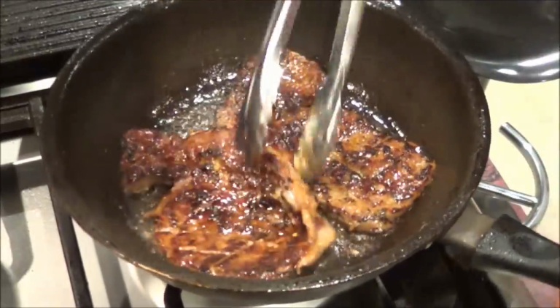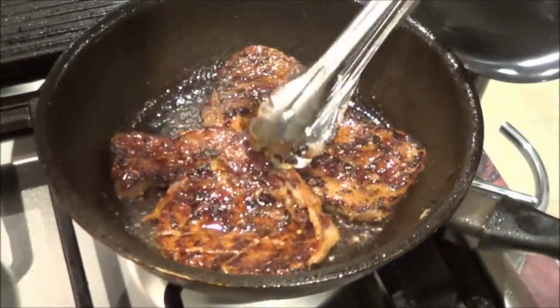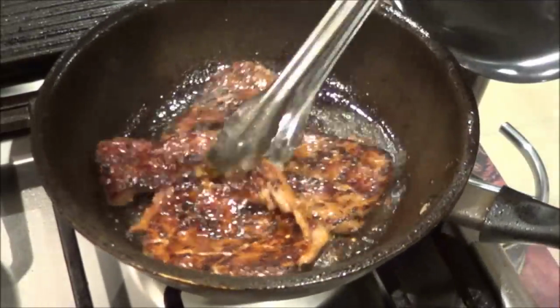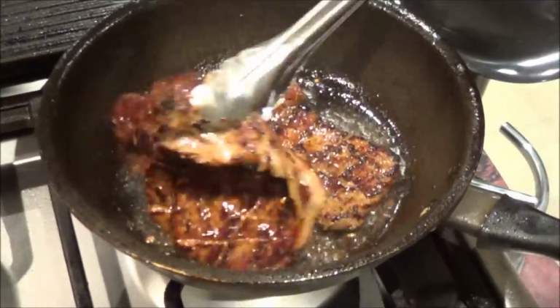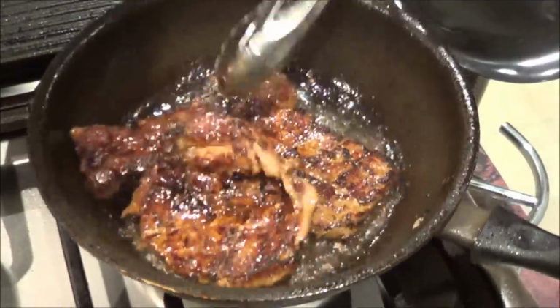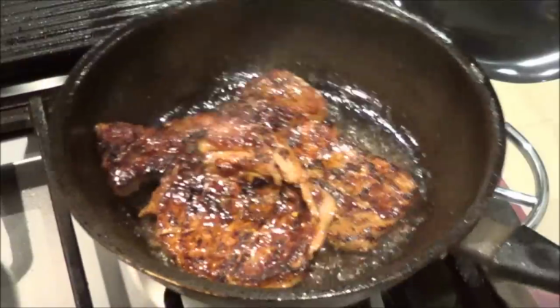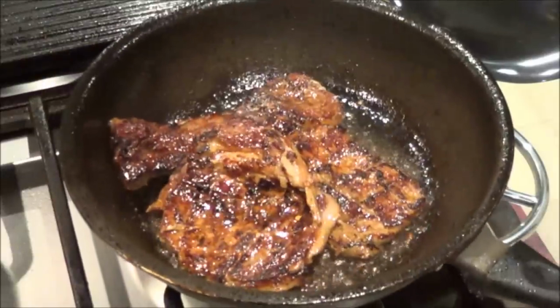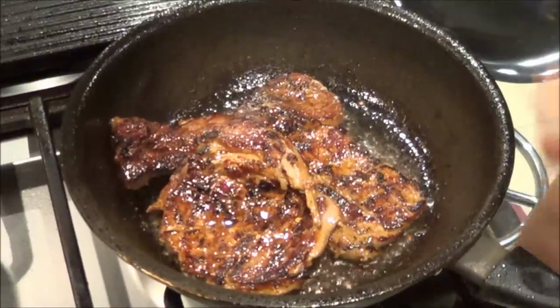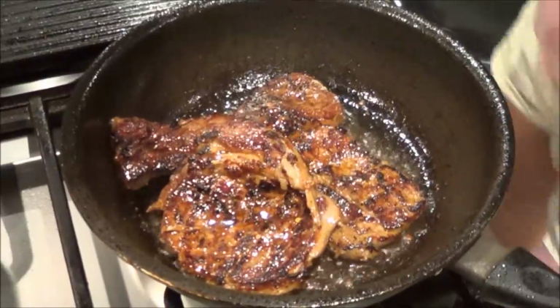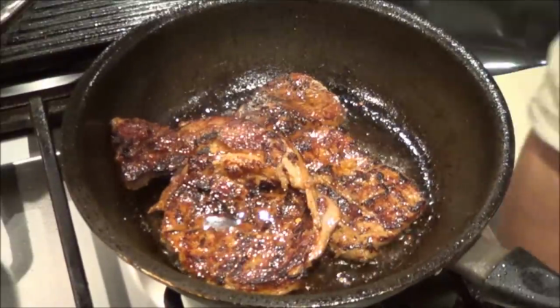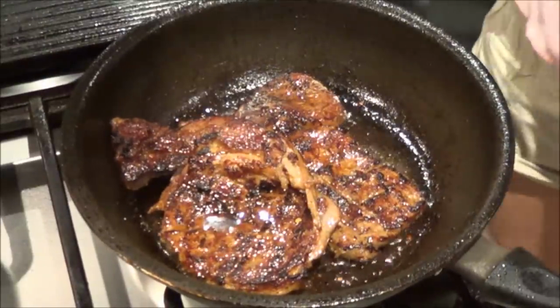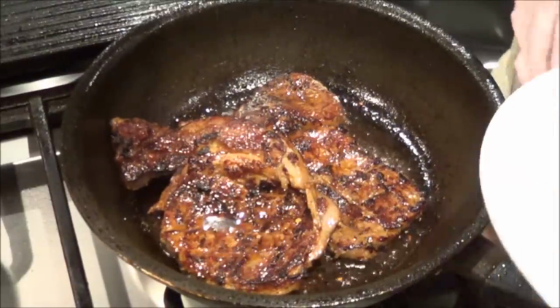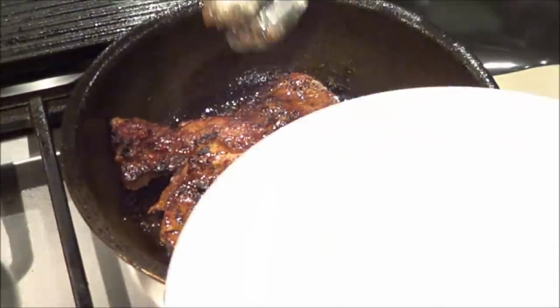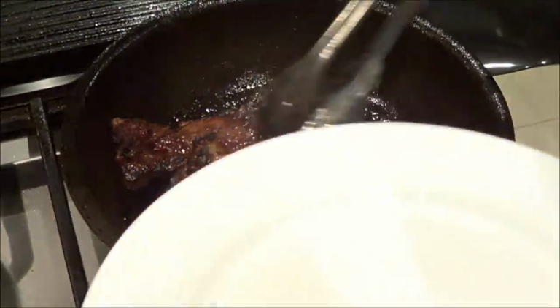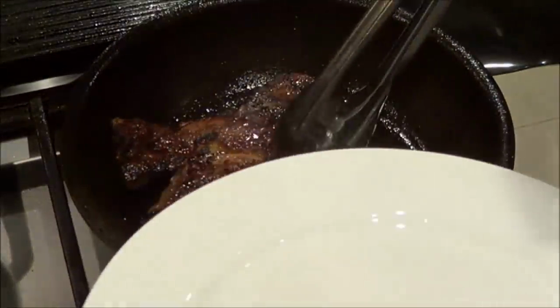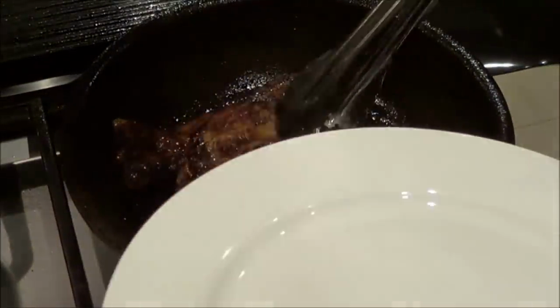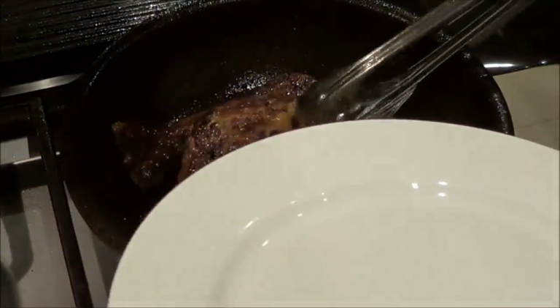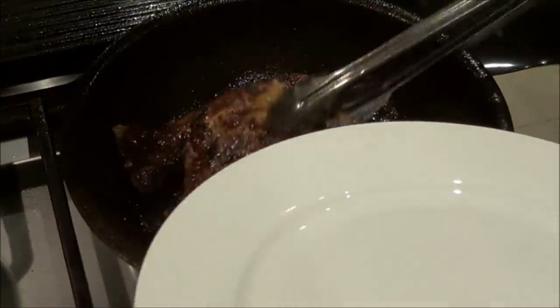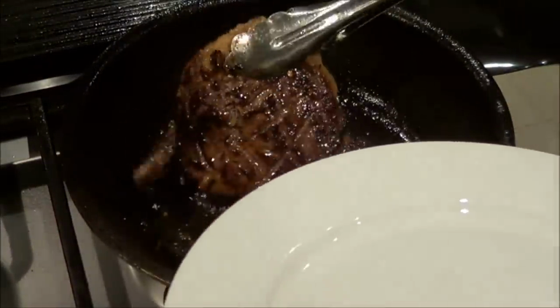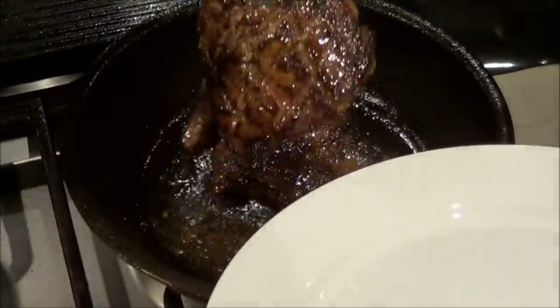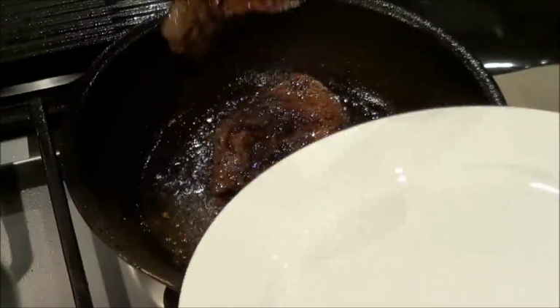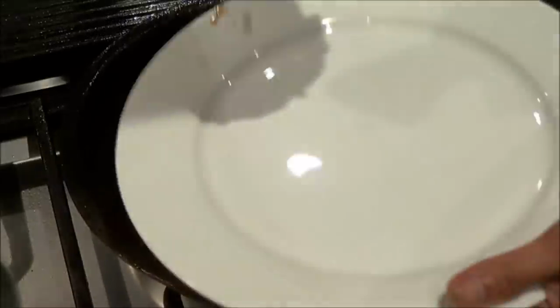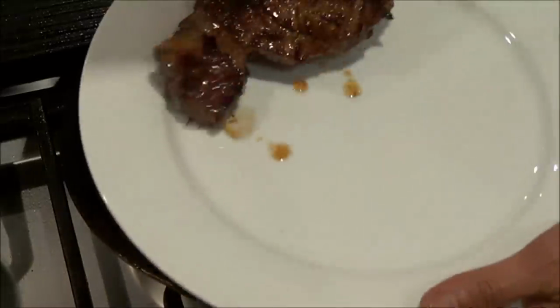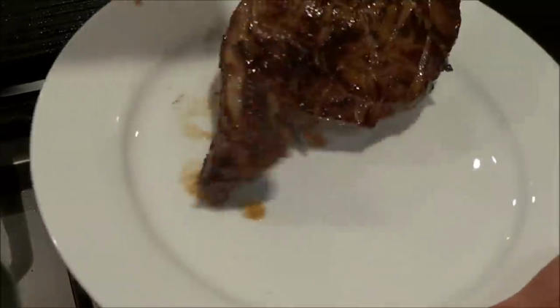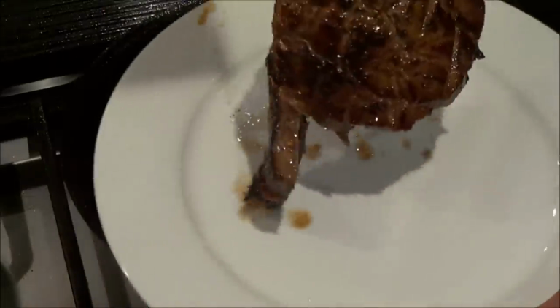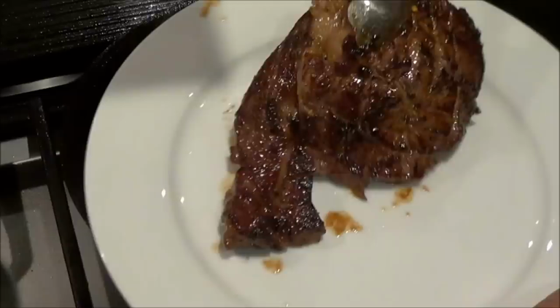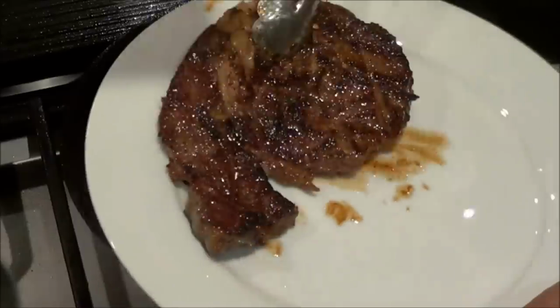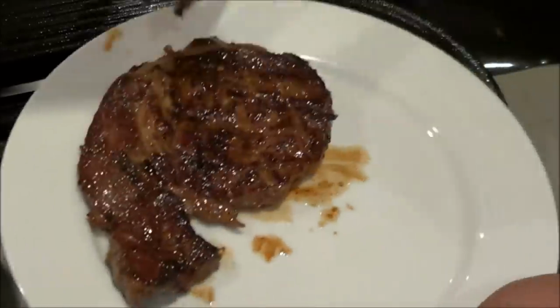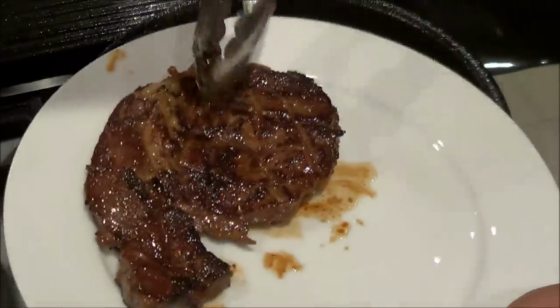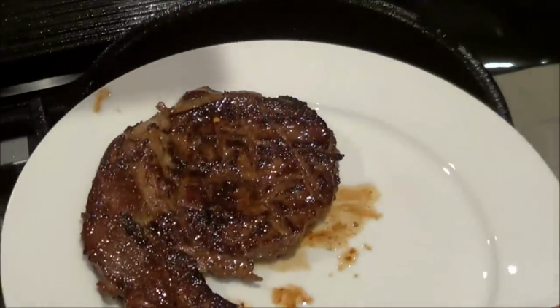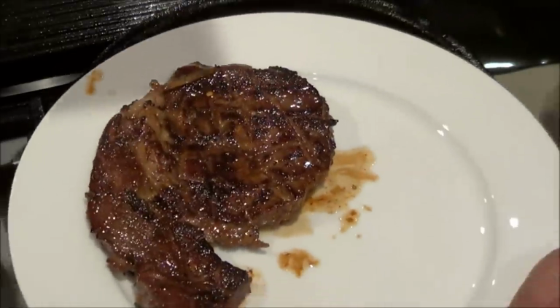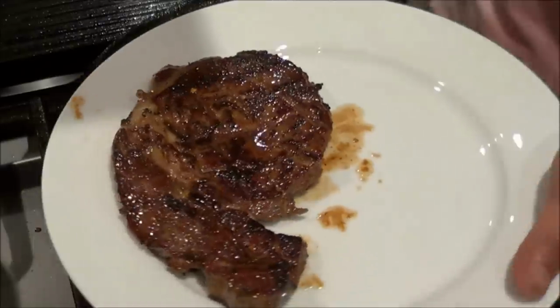We'll turn the stove off. Isn't that beautiful? And then we'll plate it out, put it on our plate. That's just gorgeous.